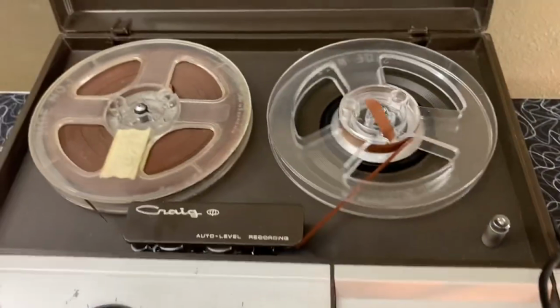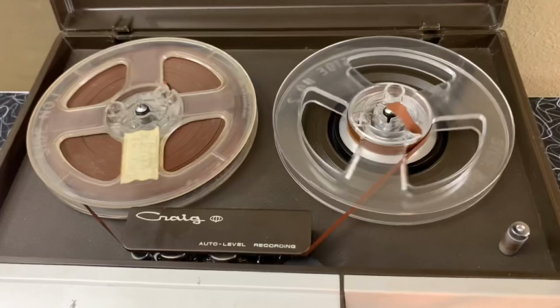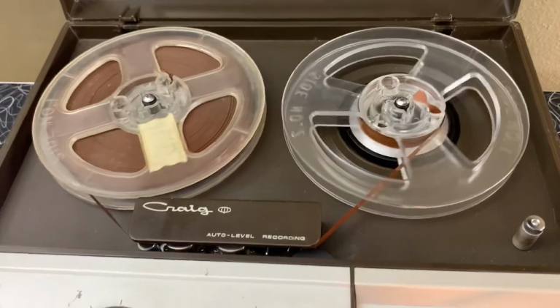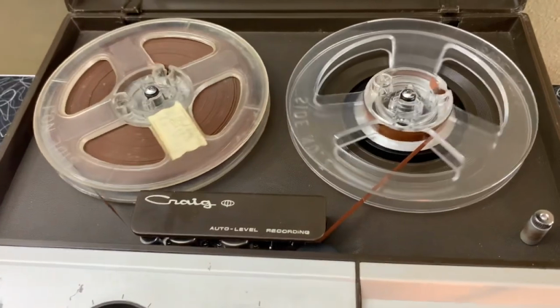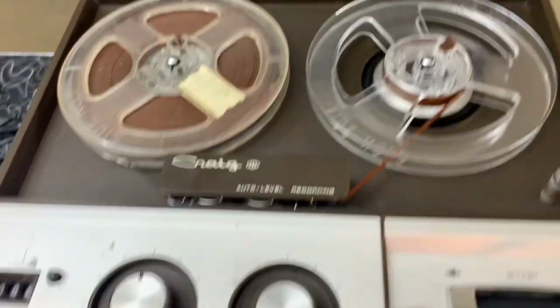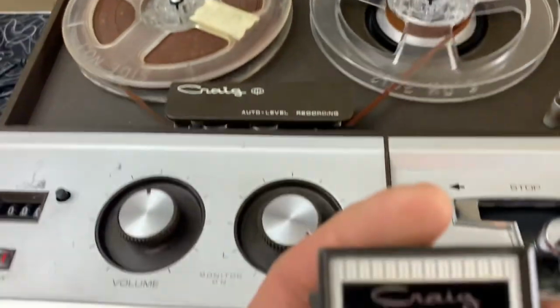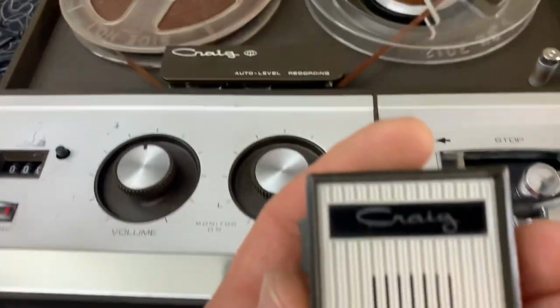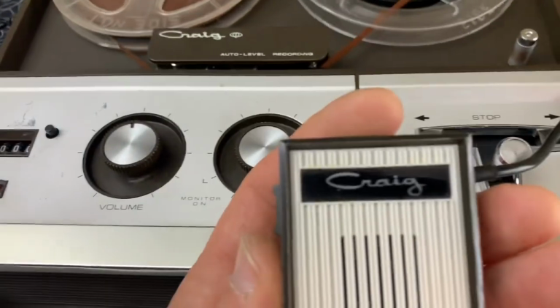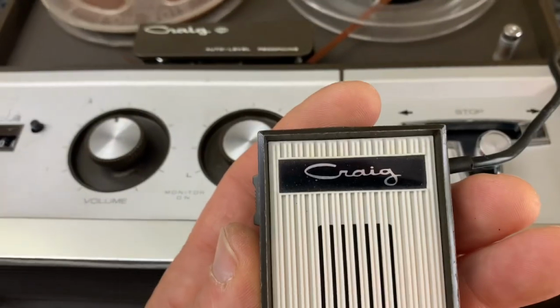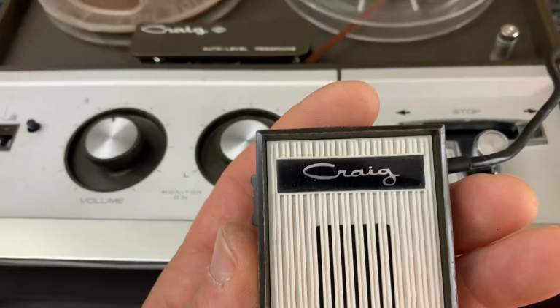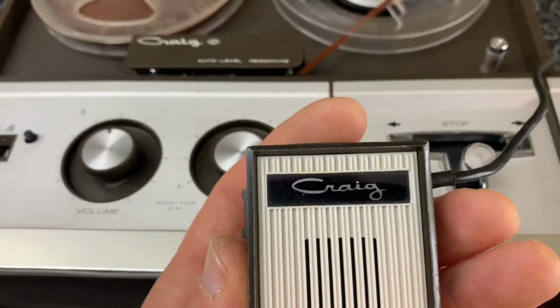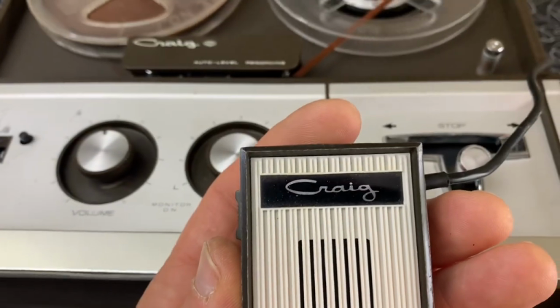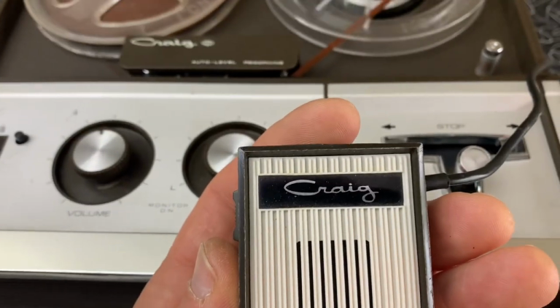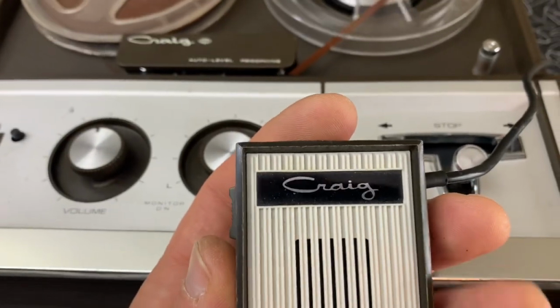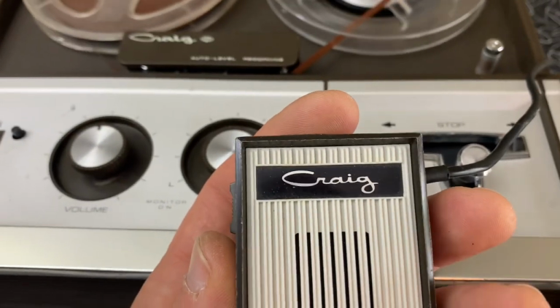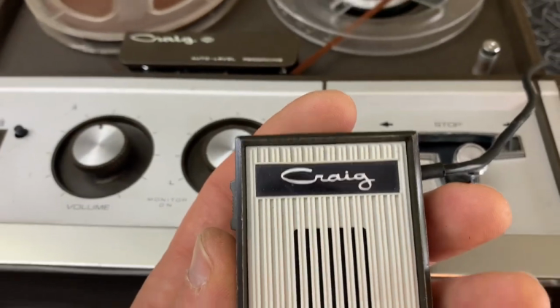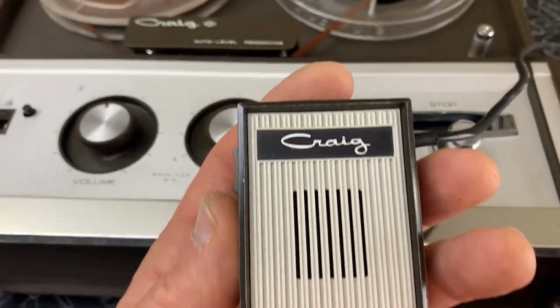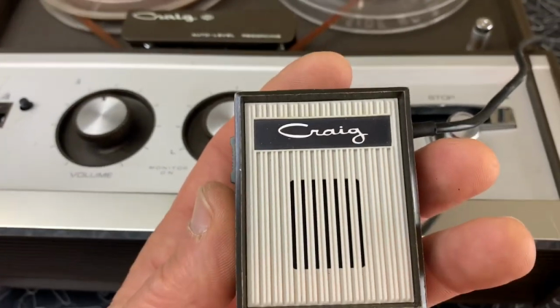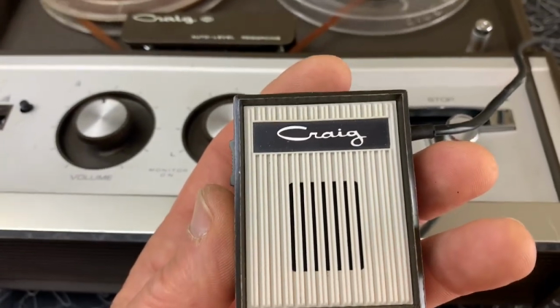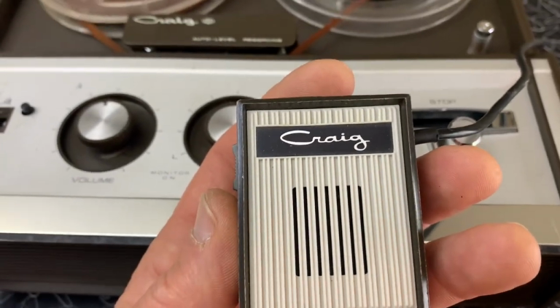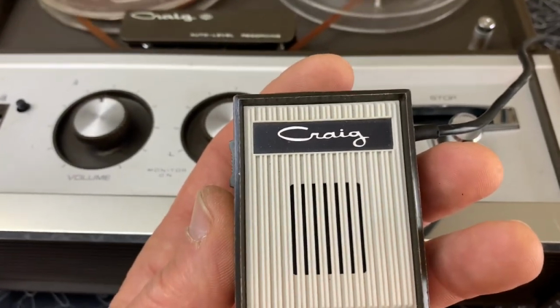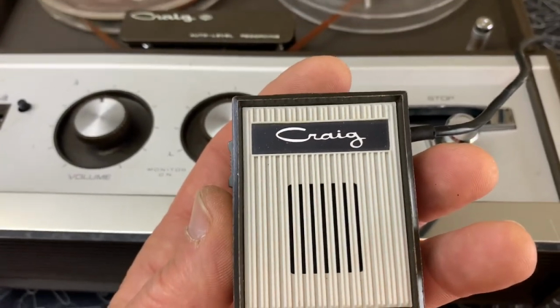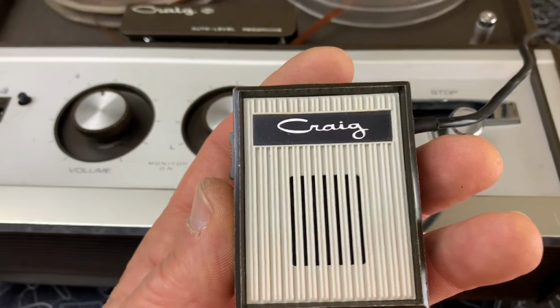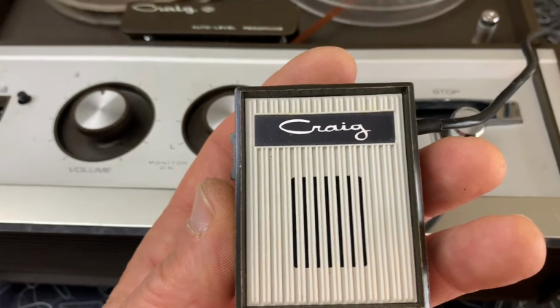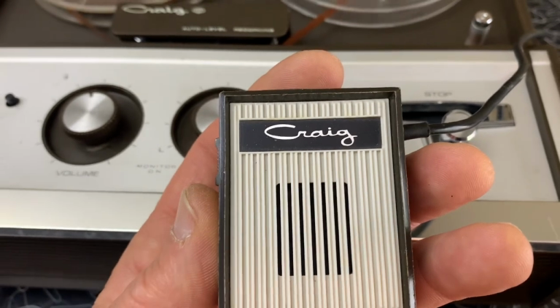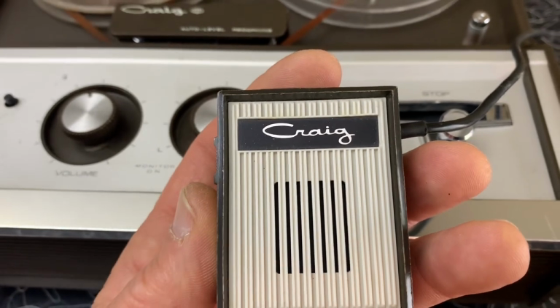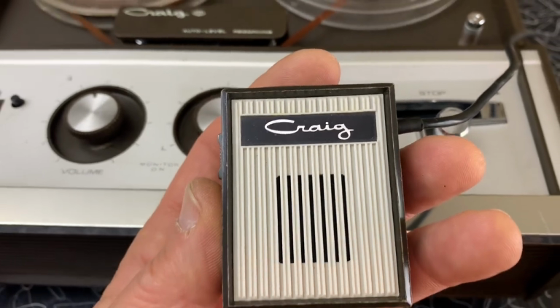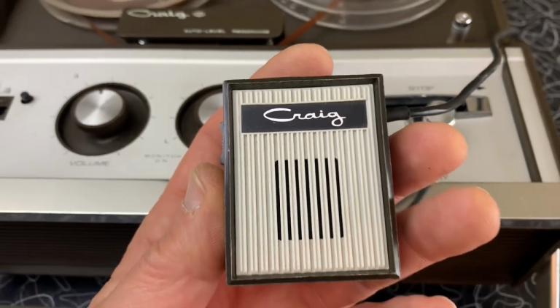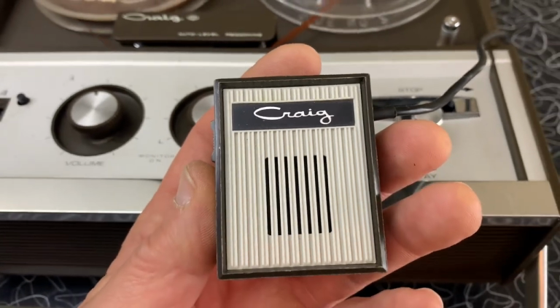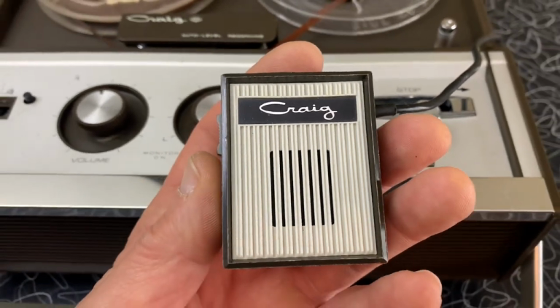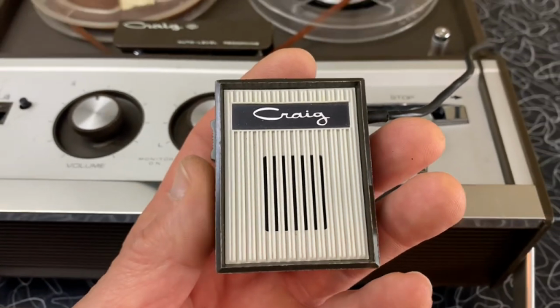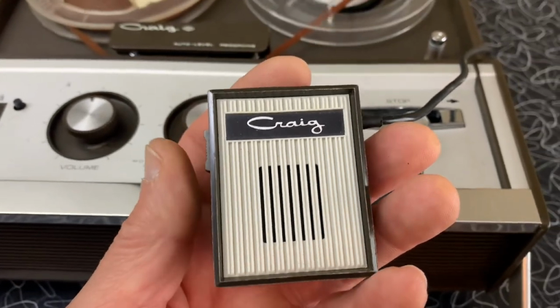Testing 1, 2, 3. Check. Test. 1, 2, 3. Testing of this Kreg 2106 reel-to-reel tape recorder.